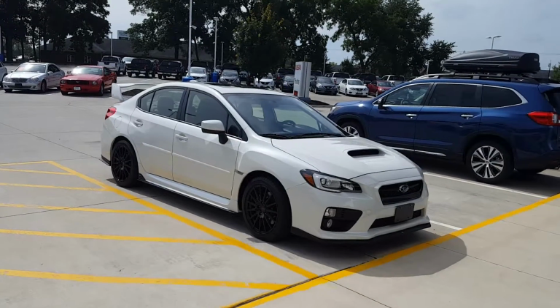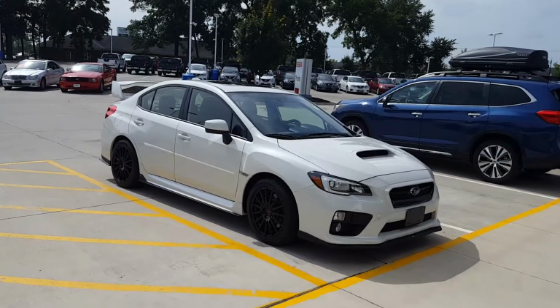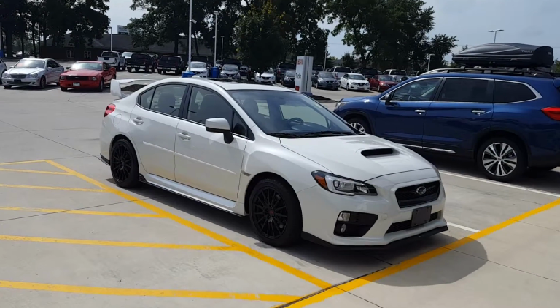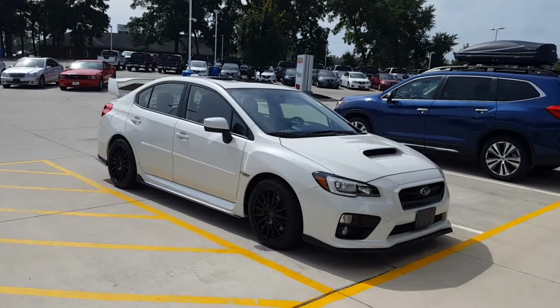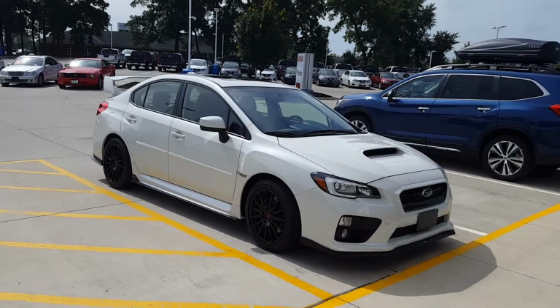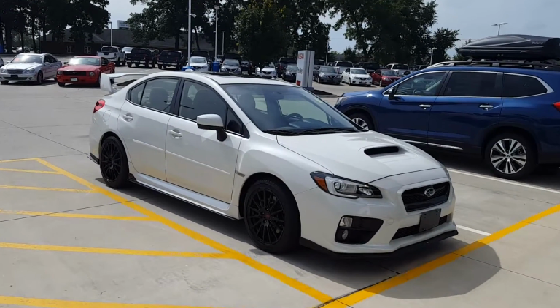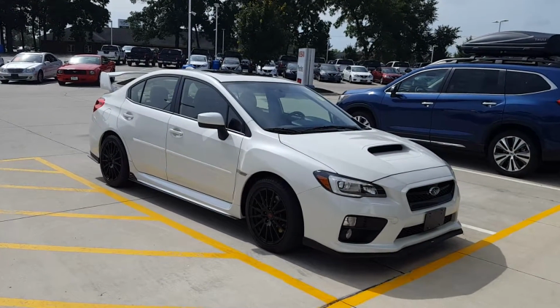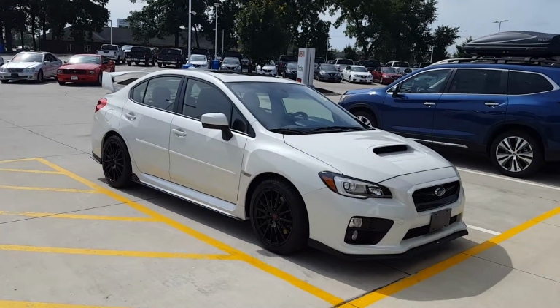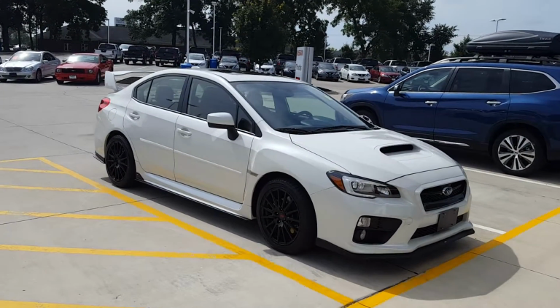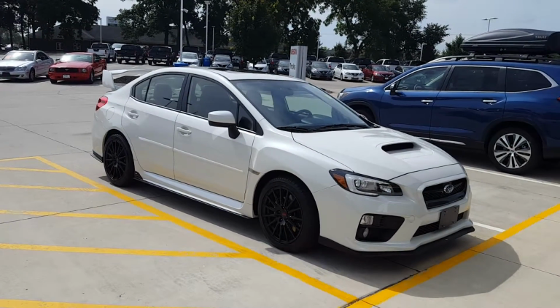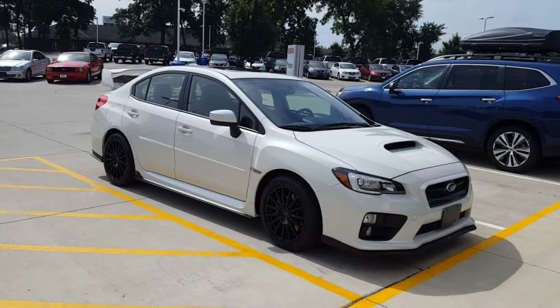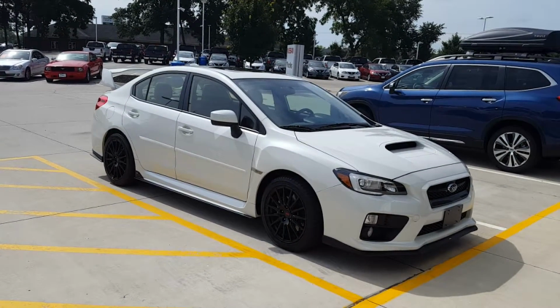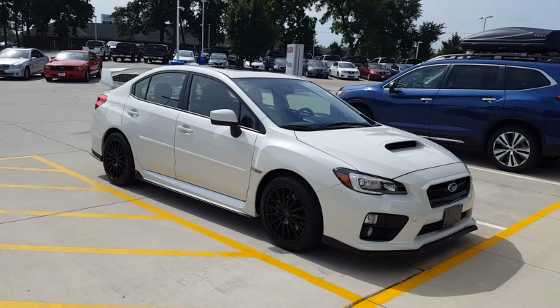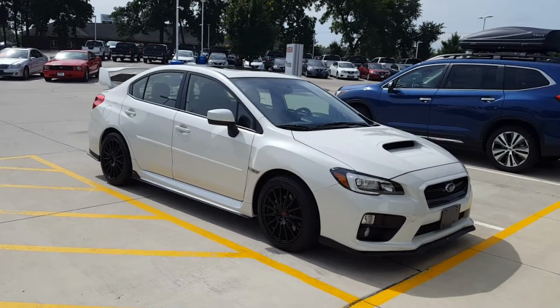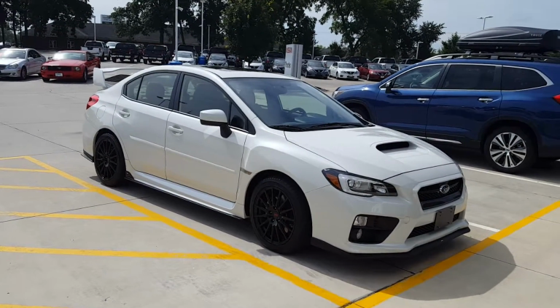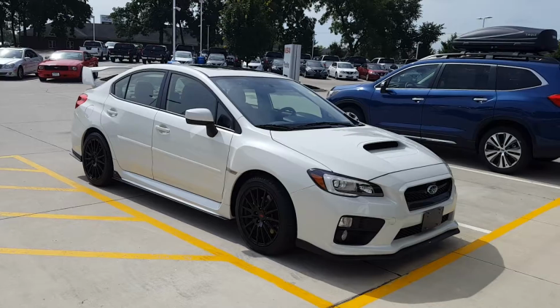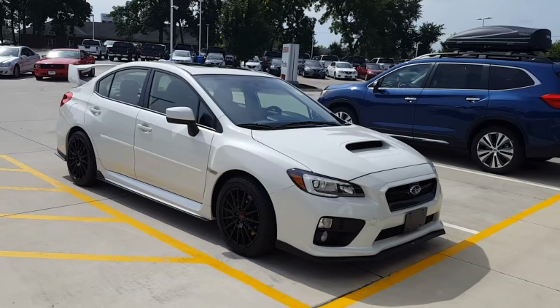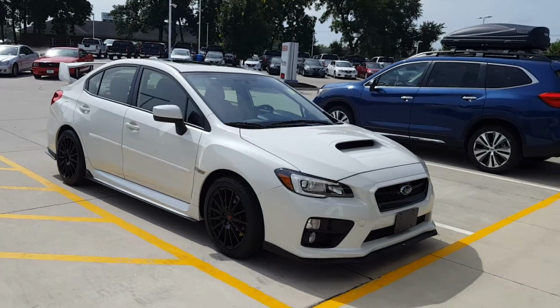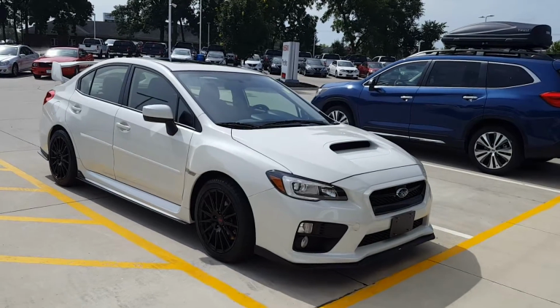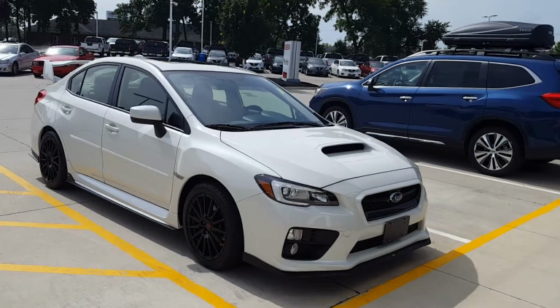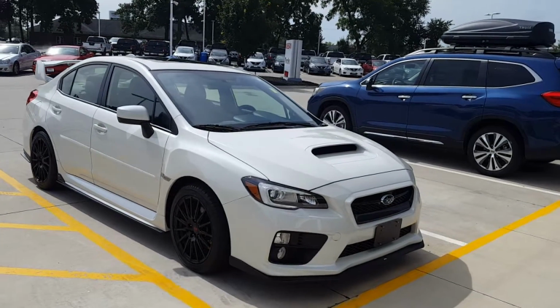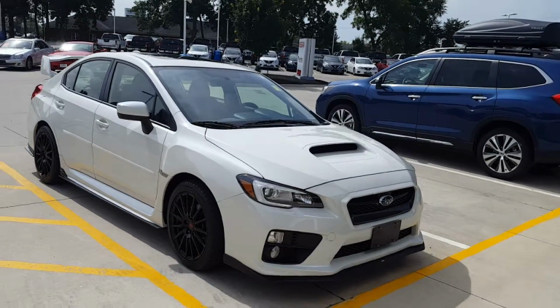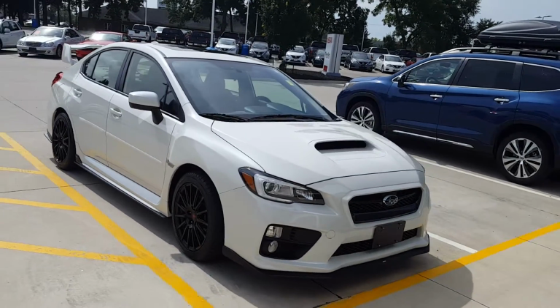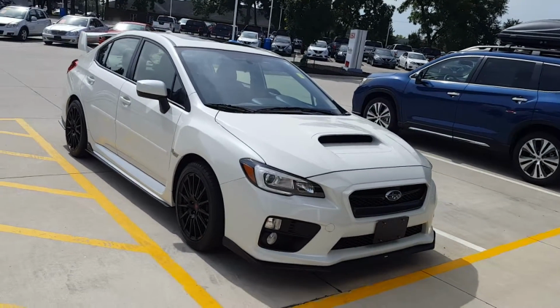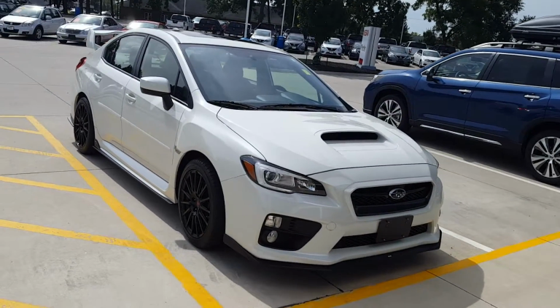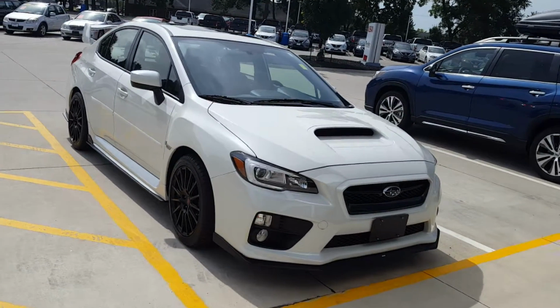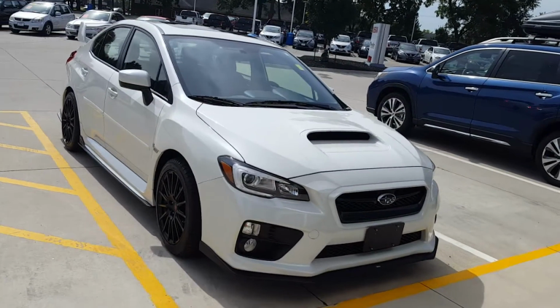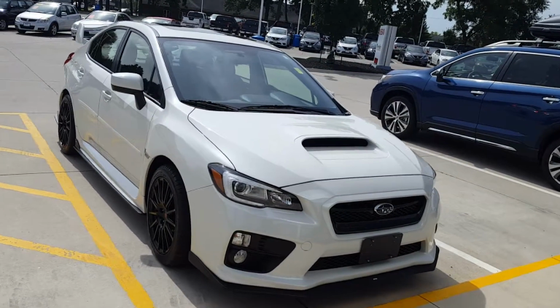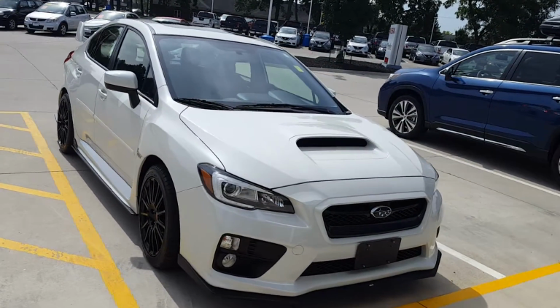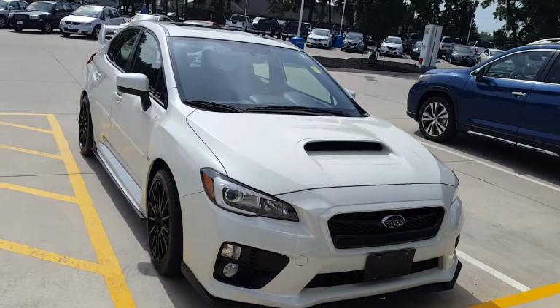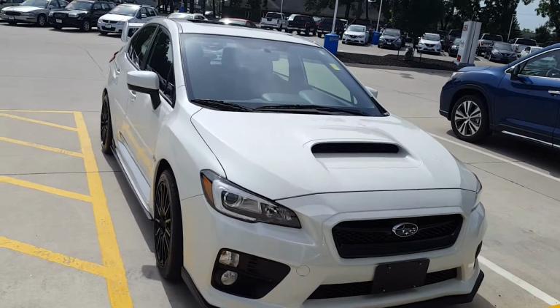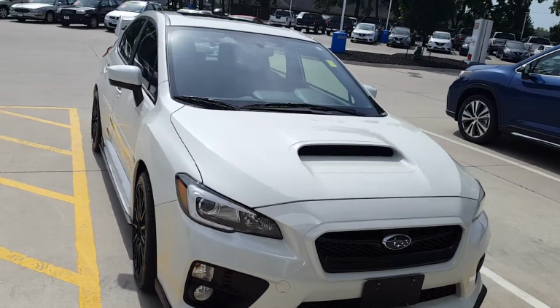Hi Lynette, this is Mike Barnes from Dave Wright Subaru. This is the 2015 WRX. It has 6,300 miles.